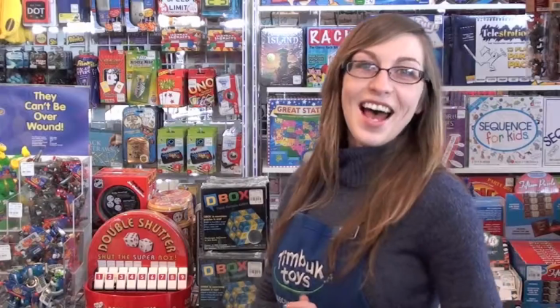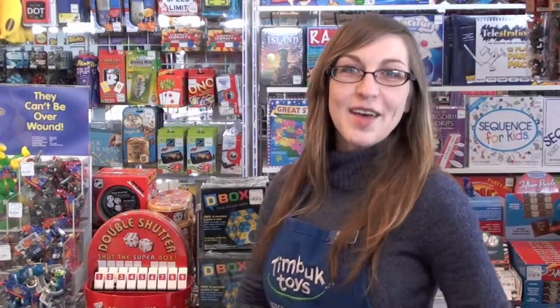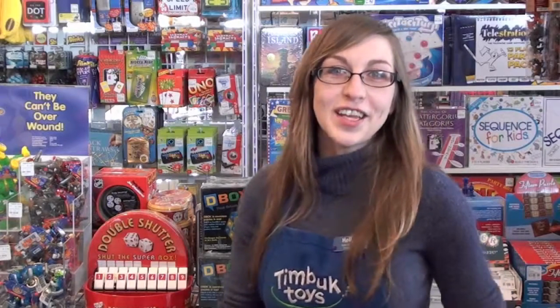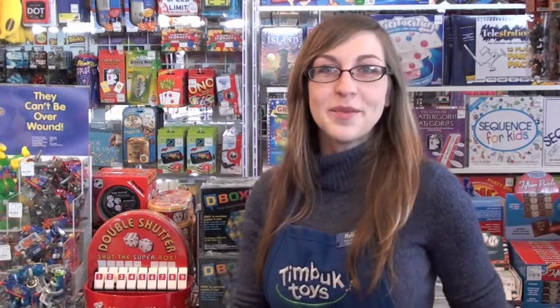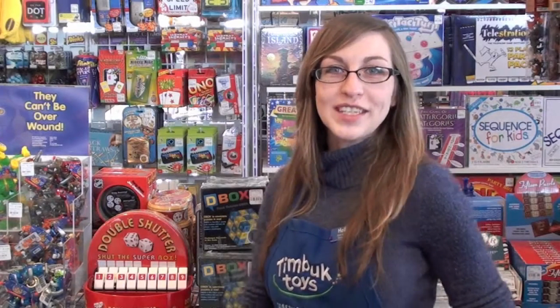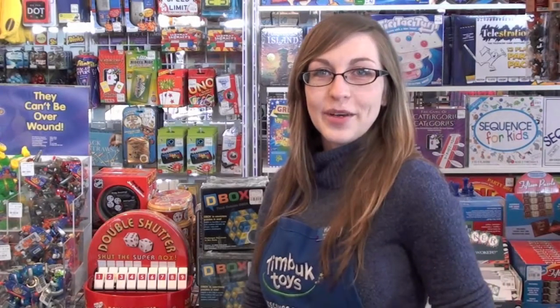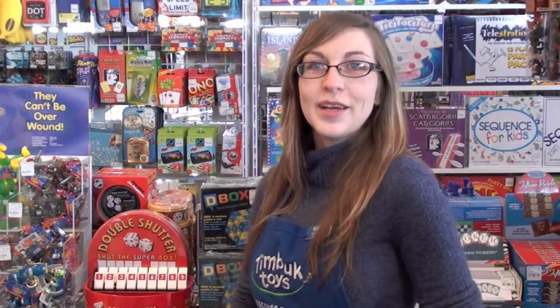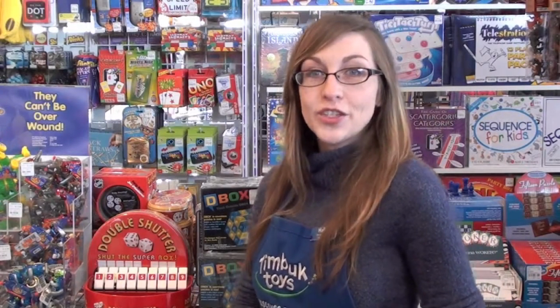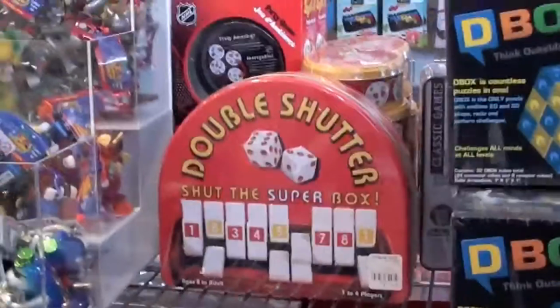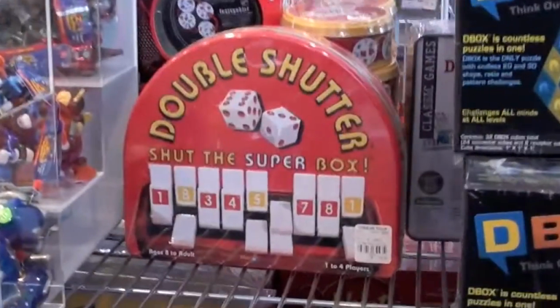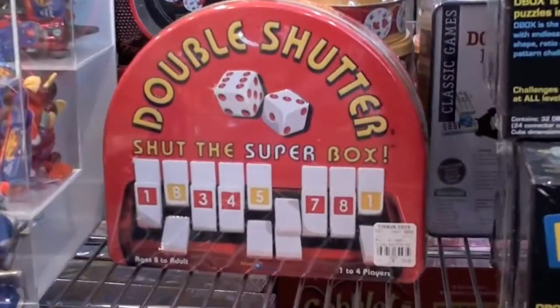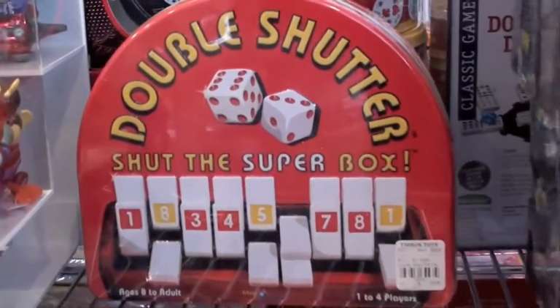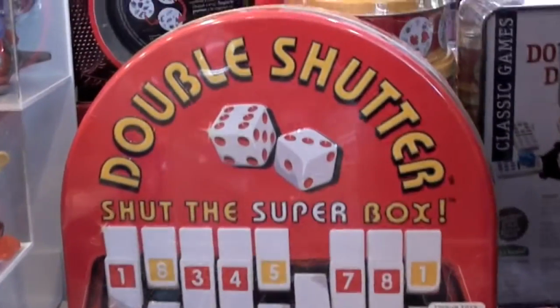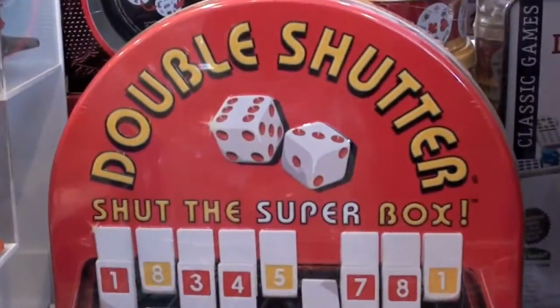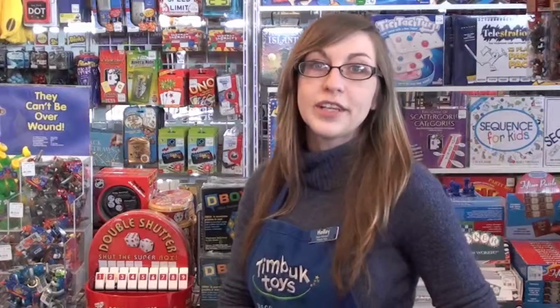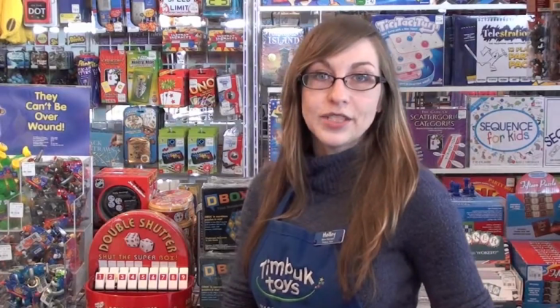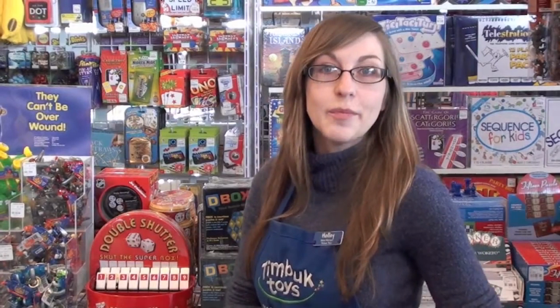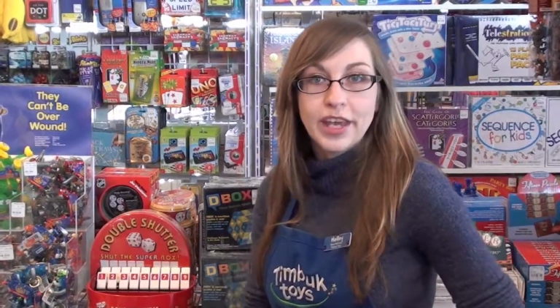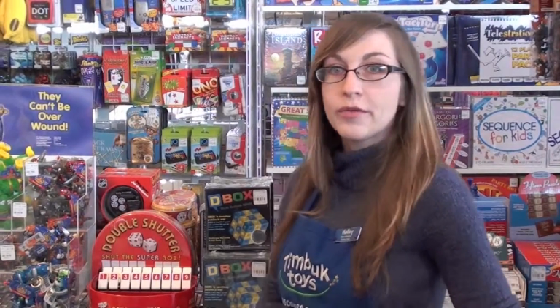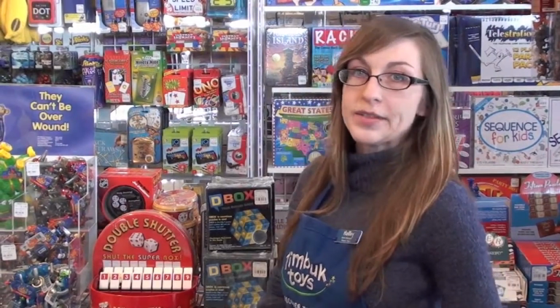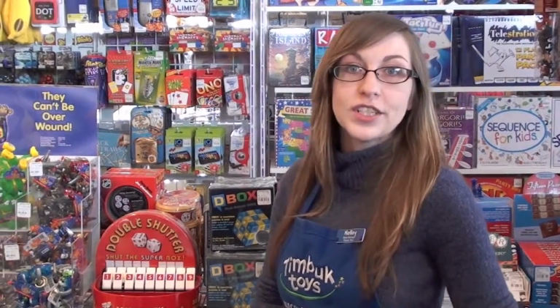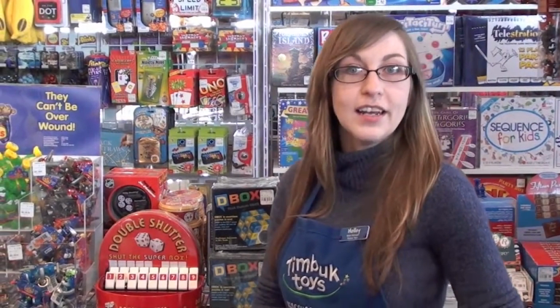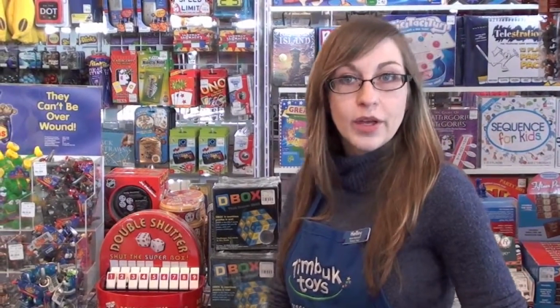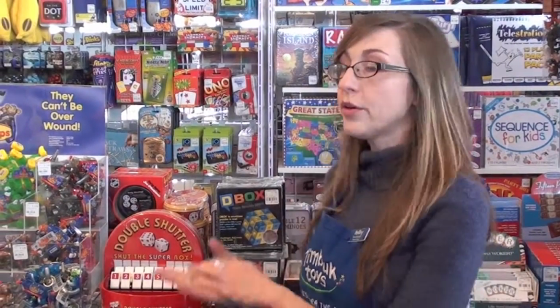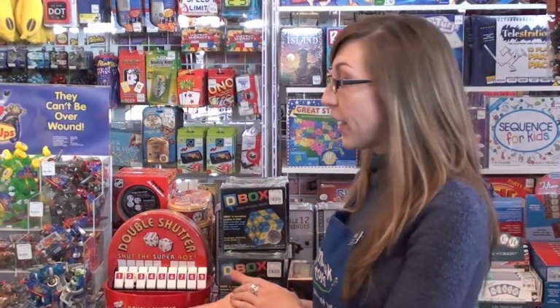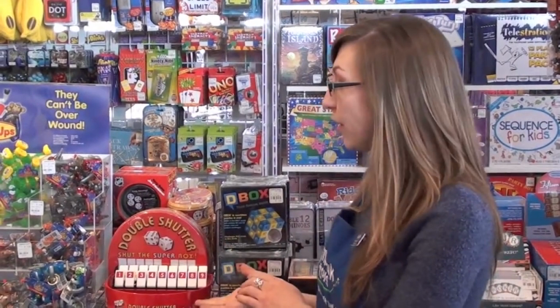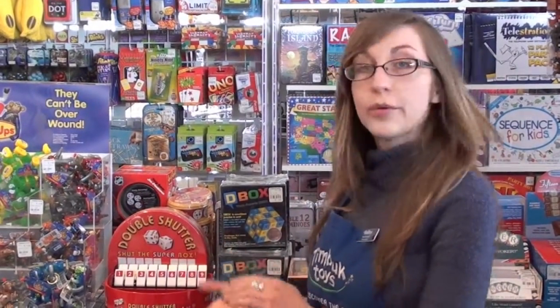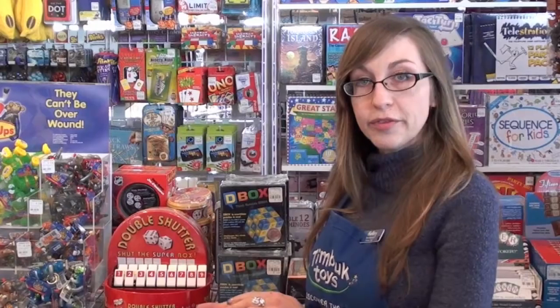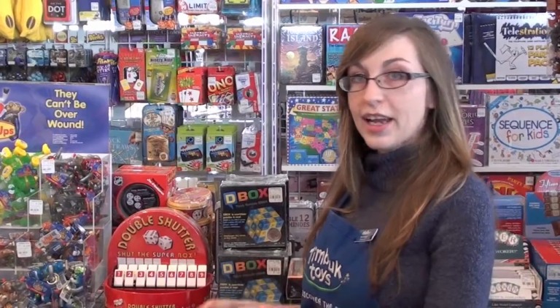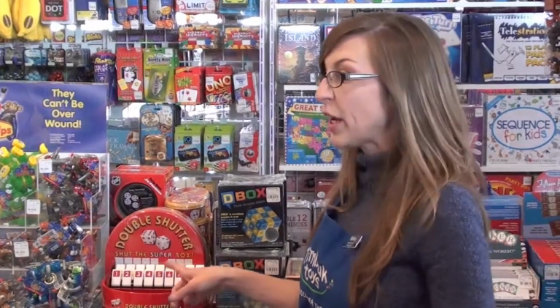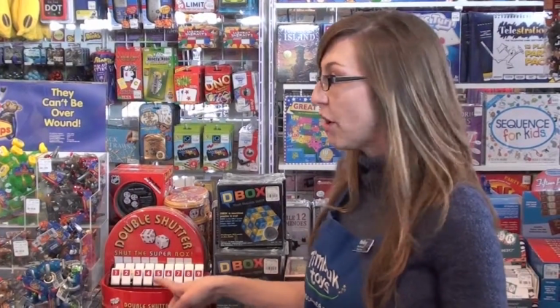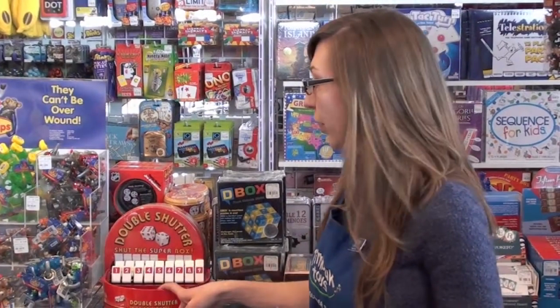Hi, I'm Holly from Timbuk Toys in Lakewood, and I'm here to show you Double Shutter. Double Shutter is a wonderful early counting and math game for kiddos ages 8 and up. You can do it by yourself or with a friend, and it's great for on the road.